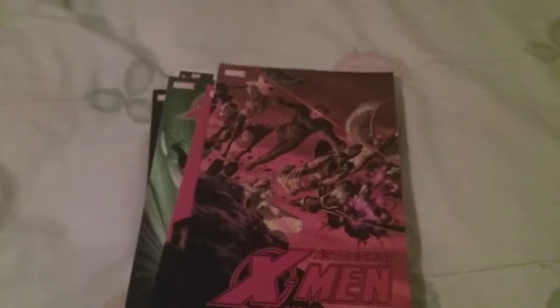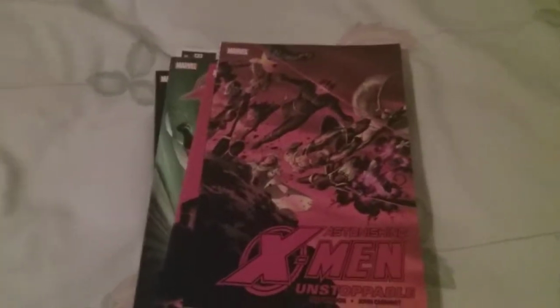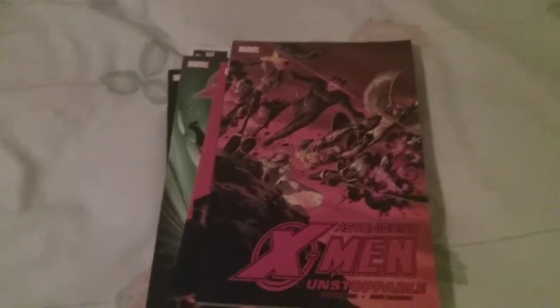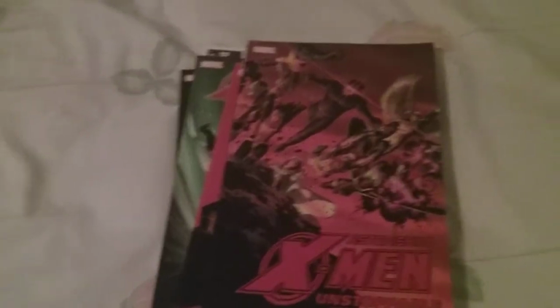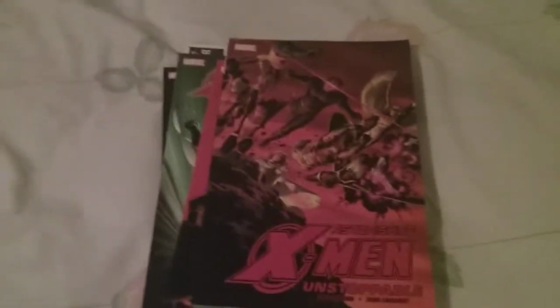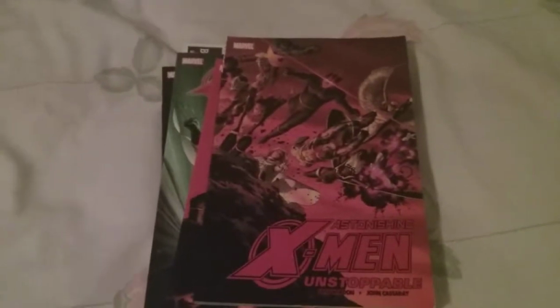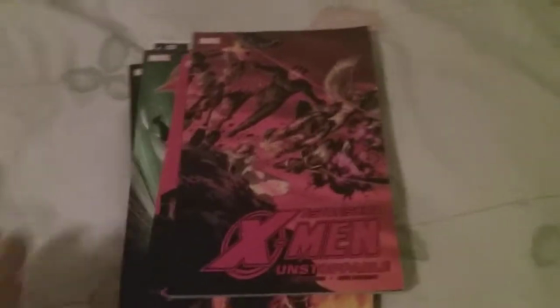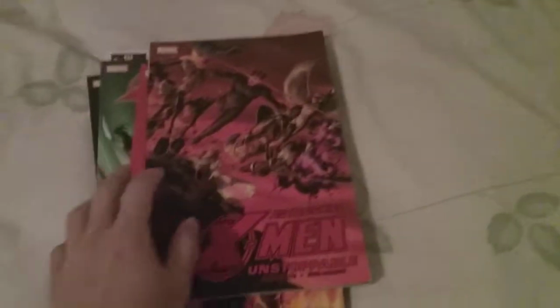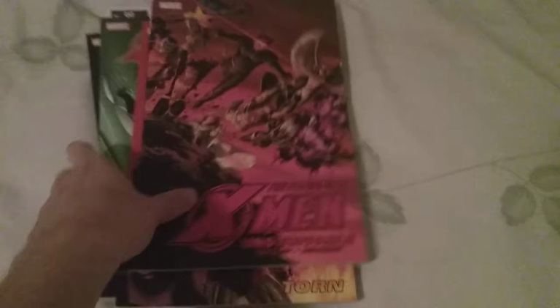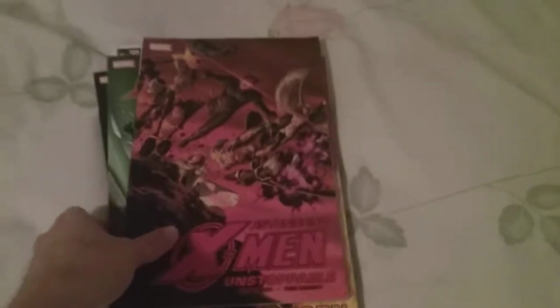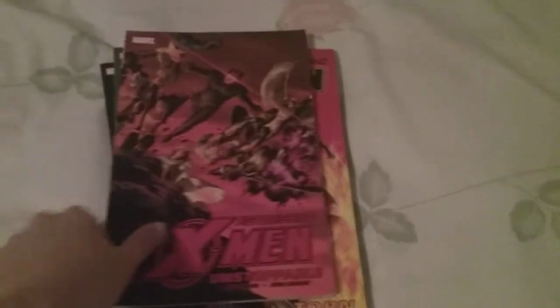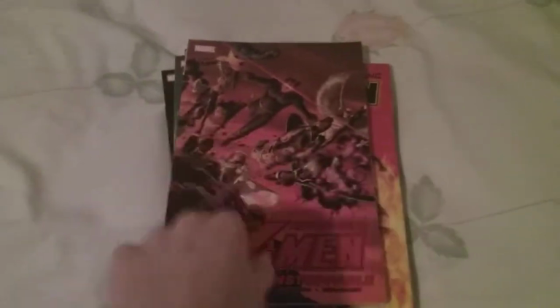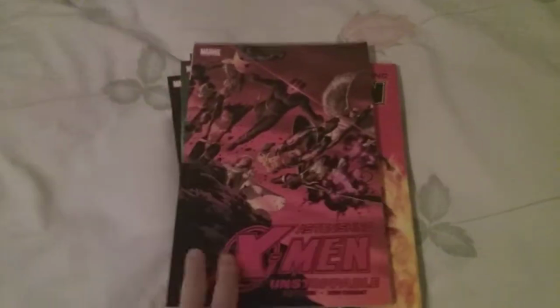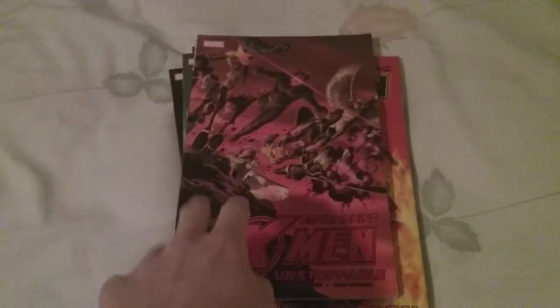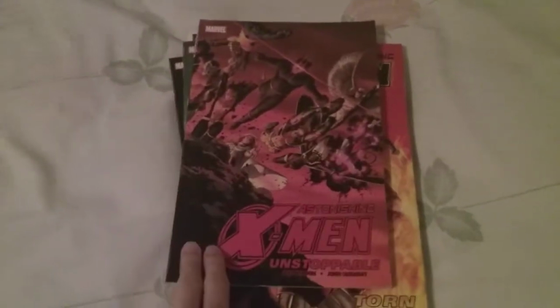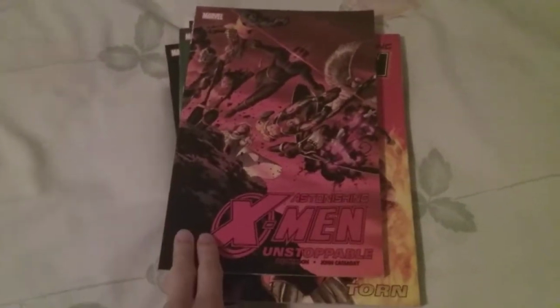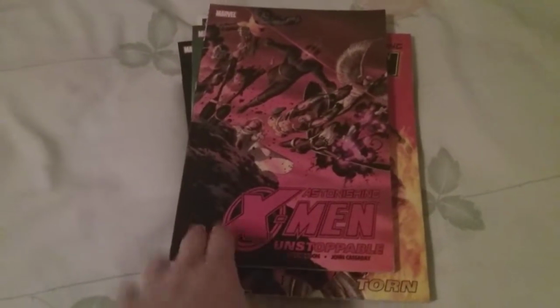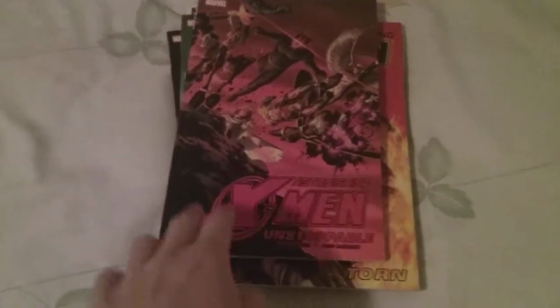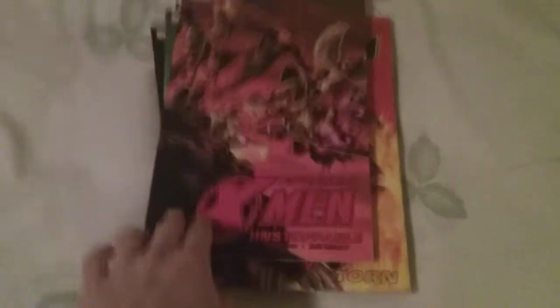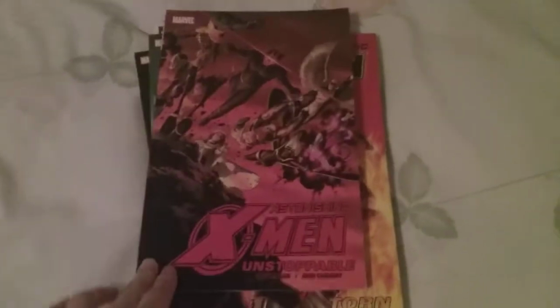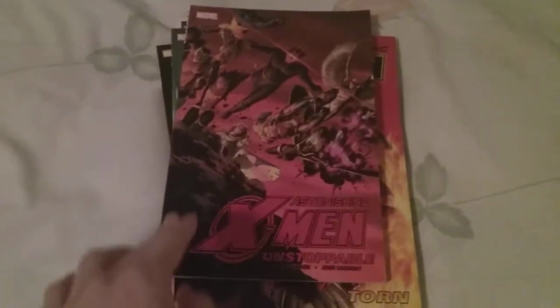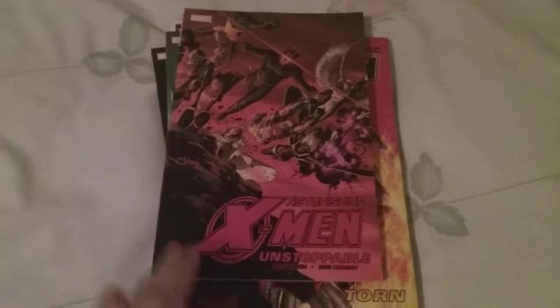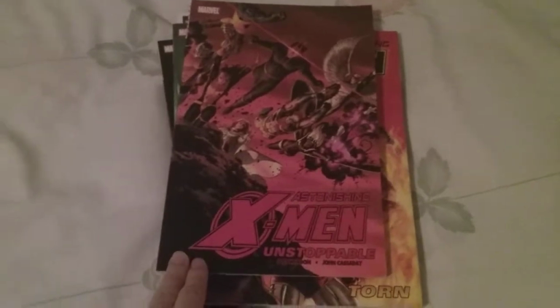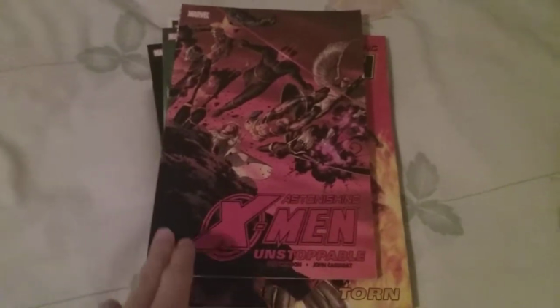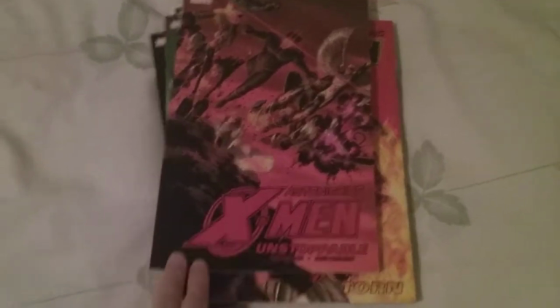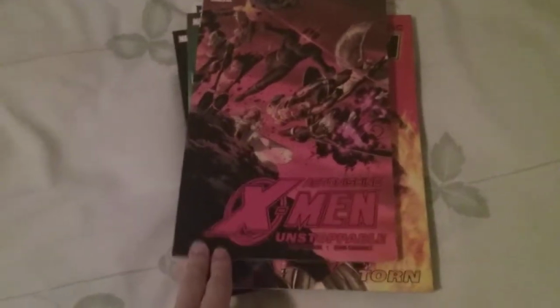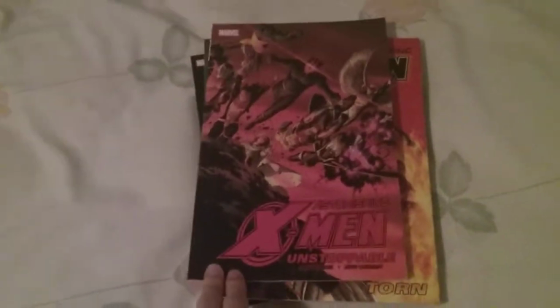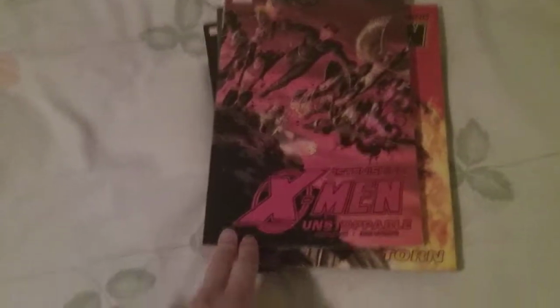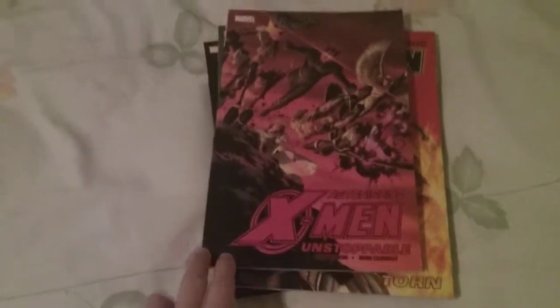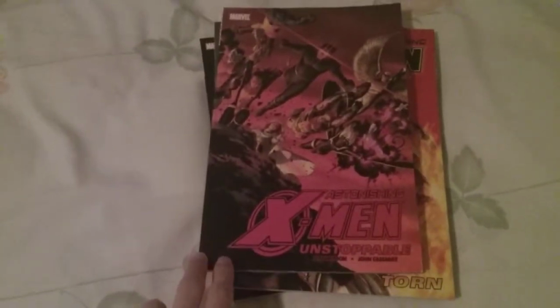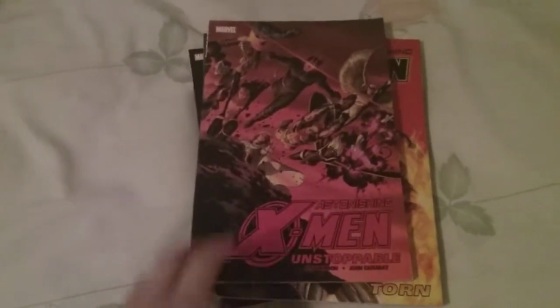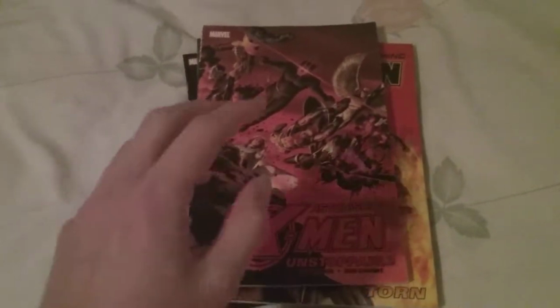What's going on, you guys? Back again with another unboxing video, and today we are going to be unboxing Astonishing X-Men volumes one through four — the Joss Whedon and John Cassidy run.